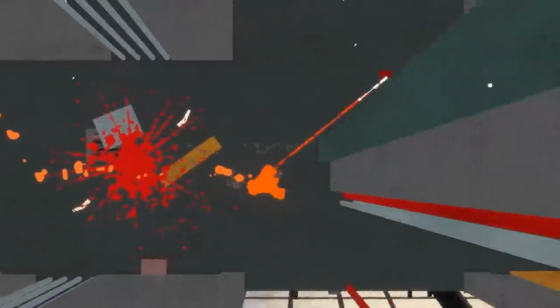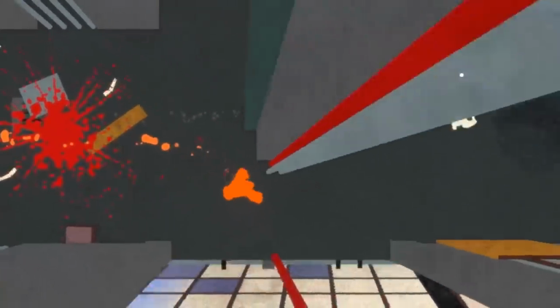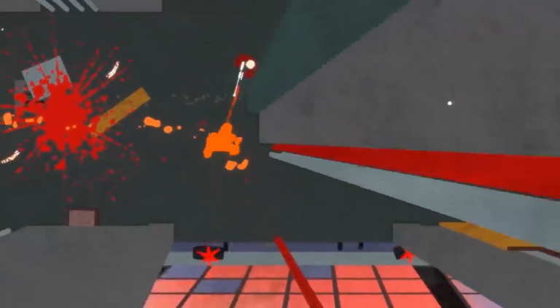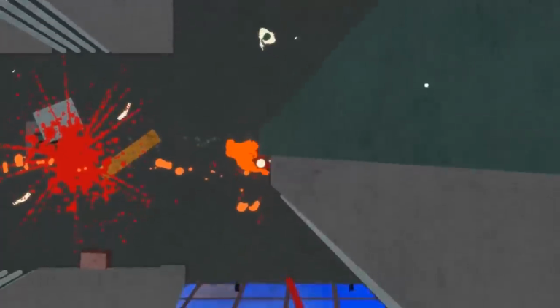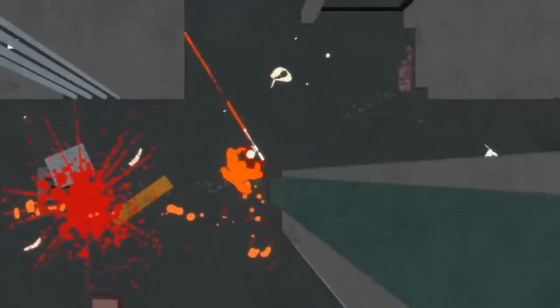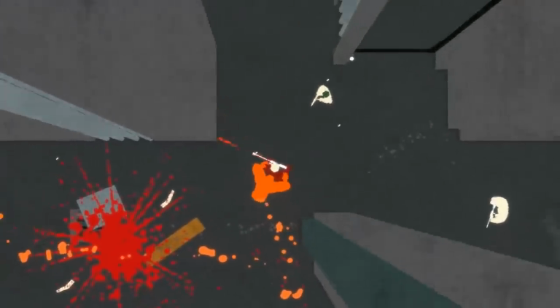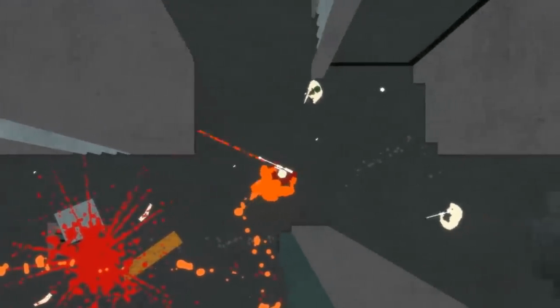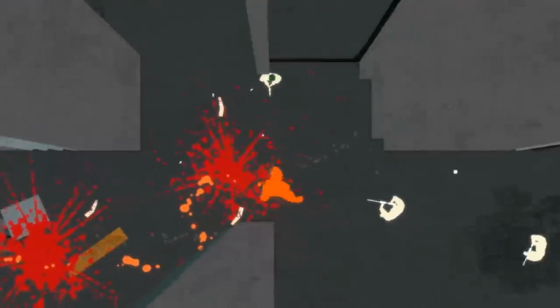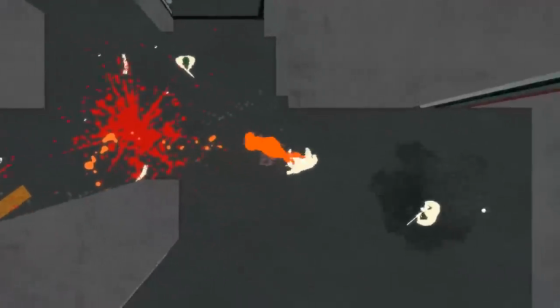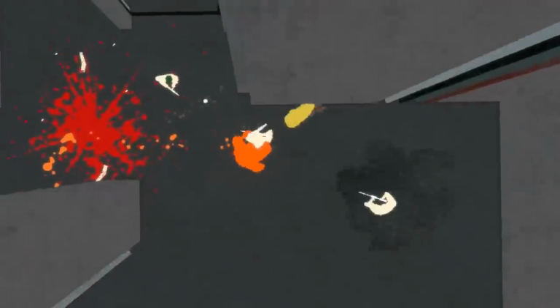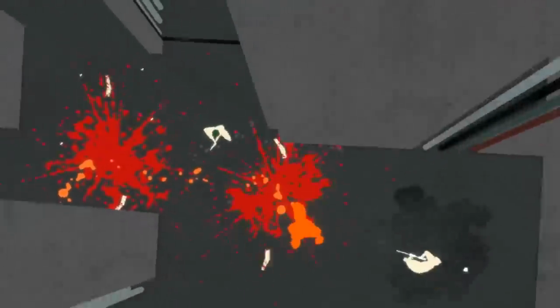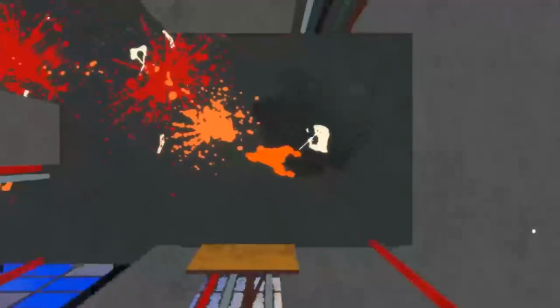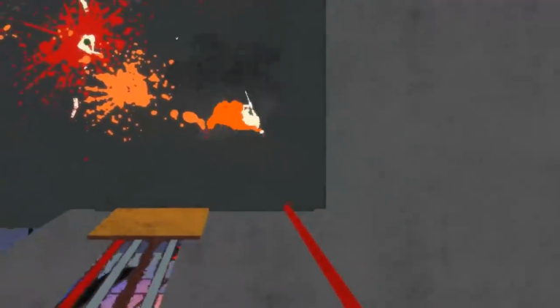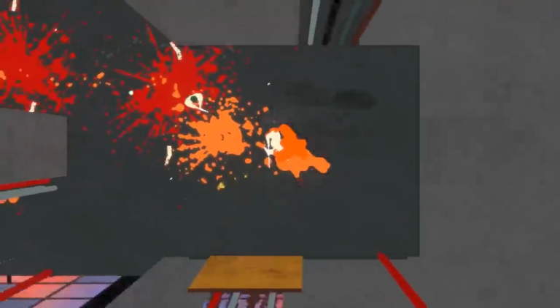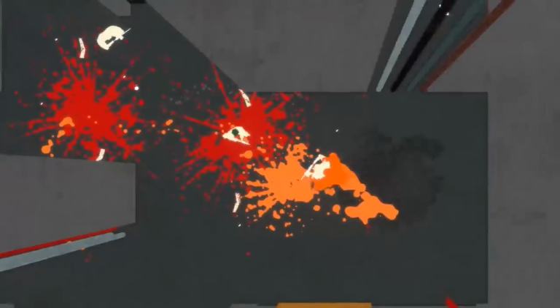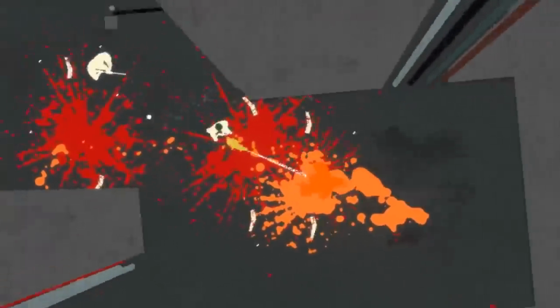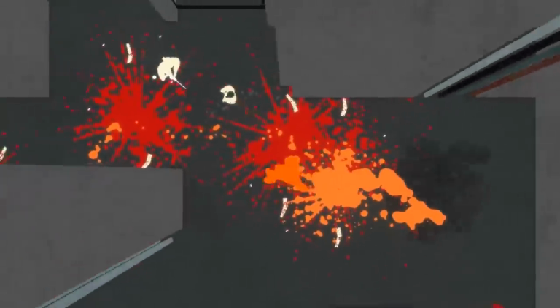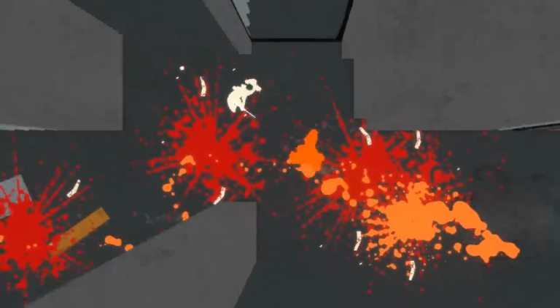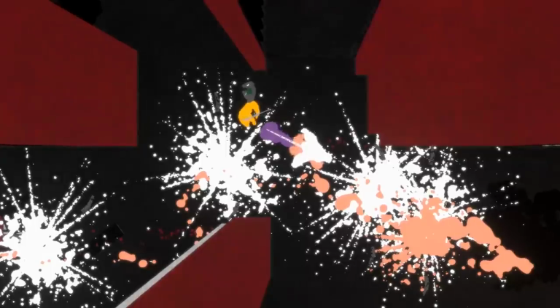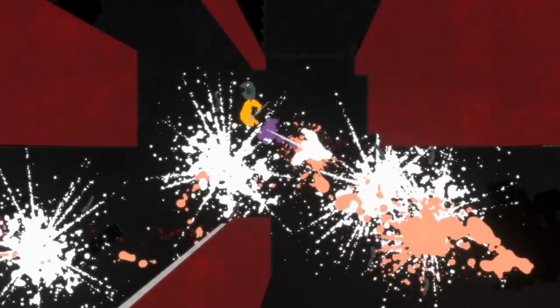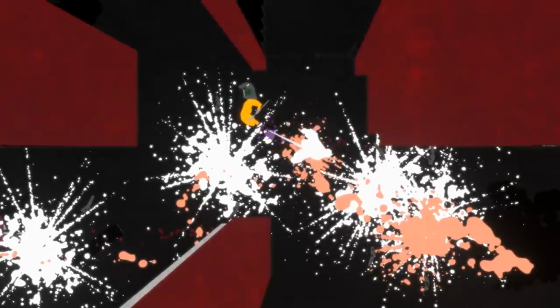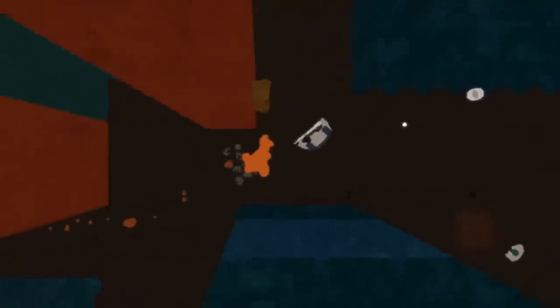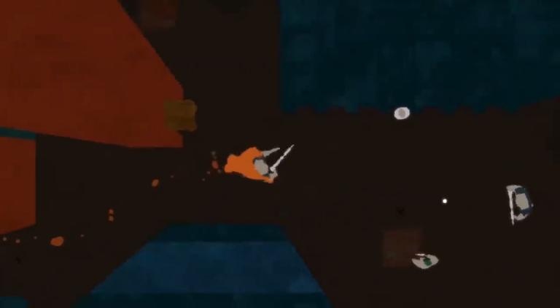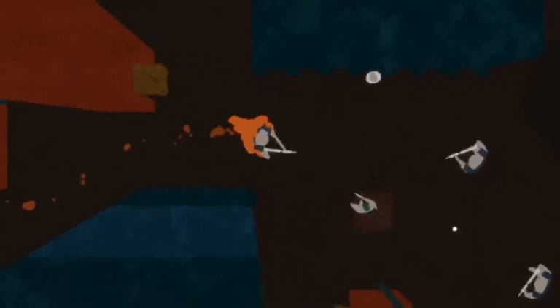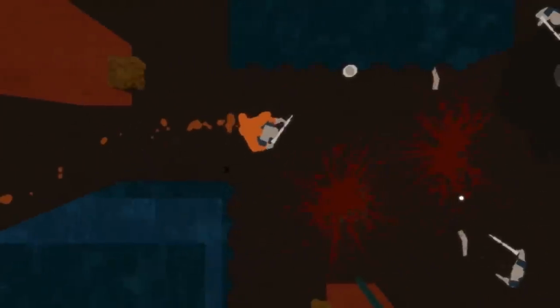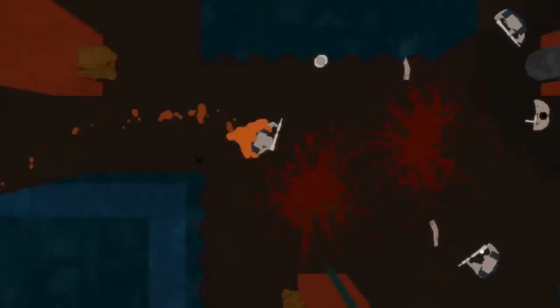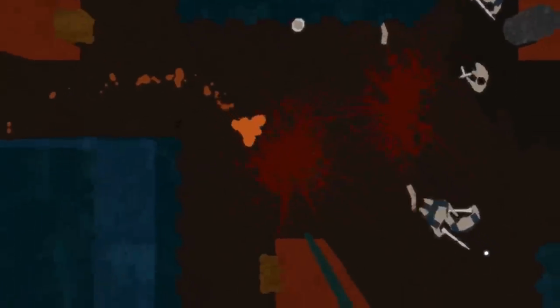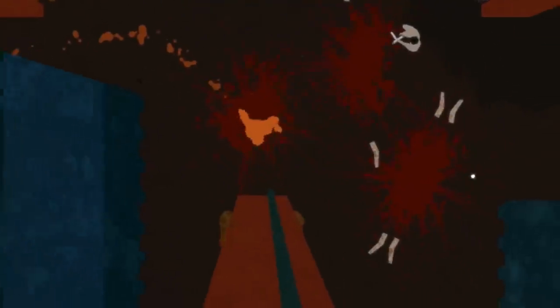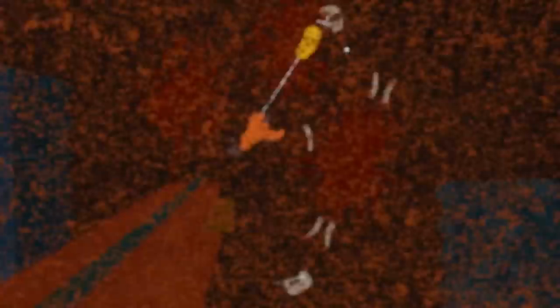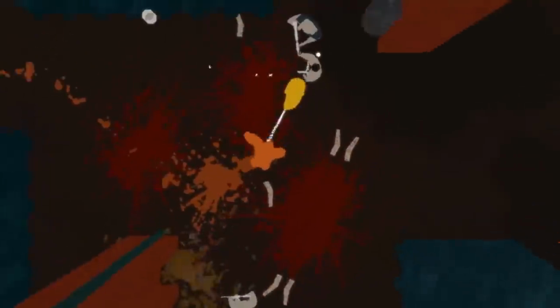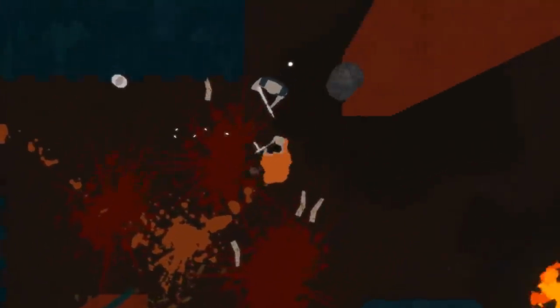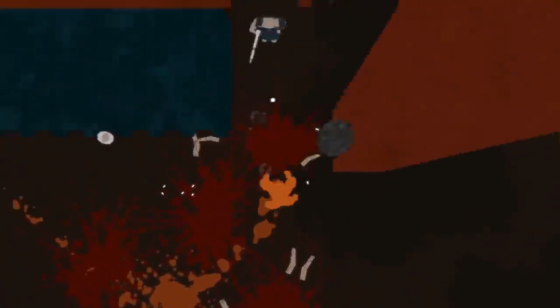For example, it shows how much damage you've taken by the amount of blood underneath you. A few drops is one hit, a lot of blood is two, and three is death. So this helps you decide if you need to play extra cautious or can try something a bit more reckless.